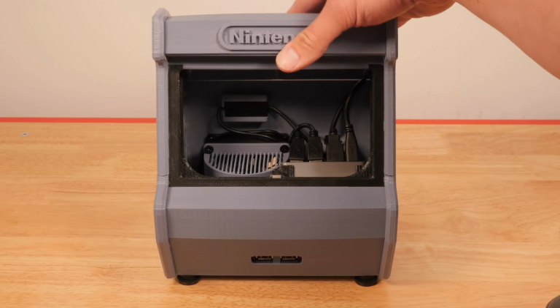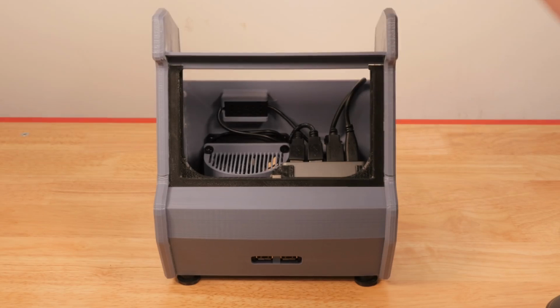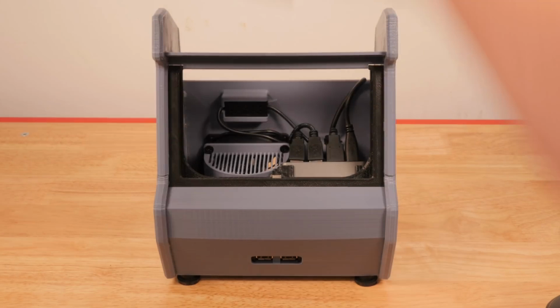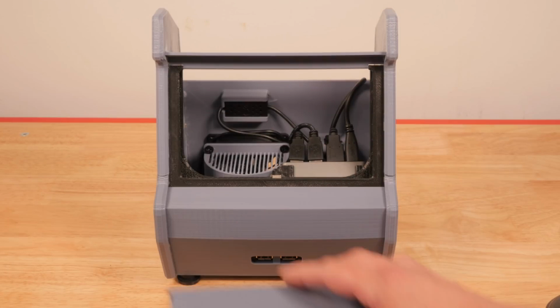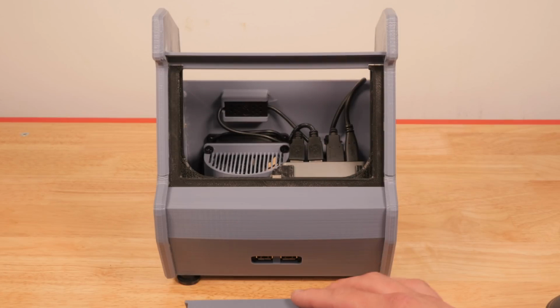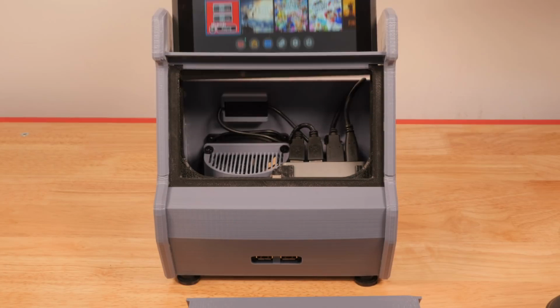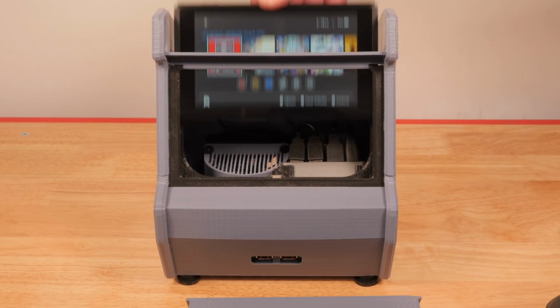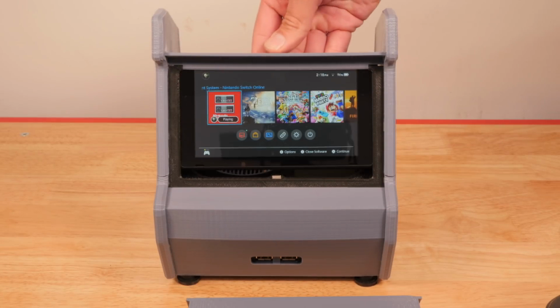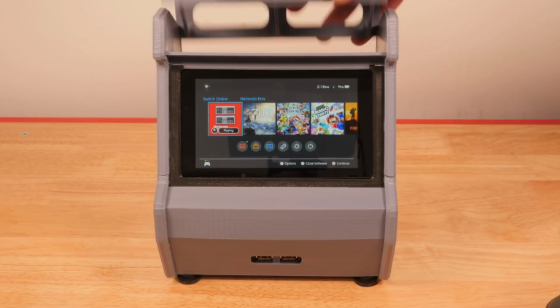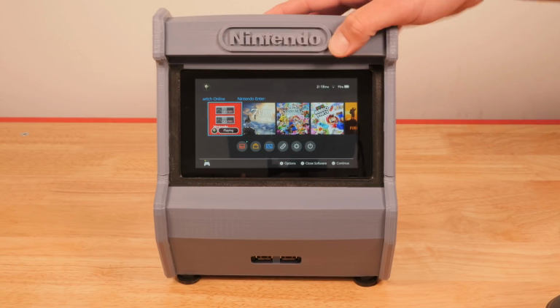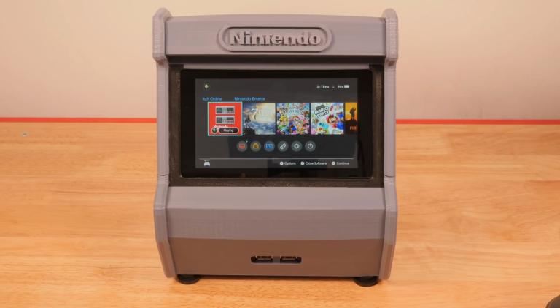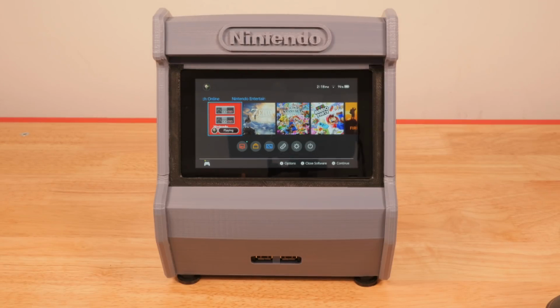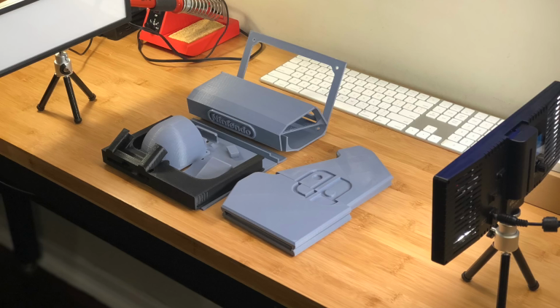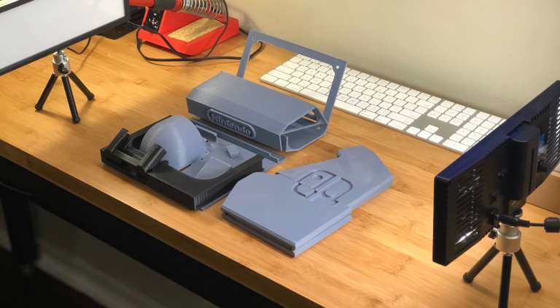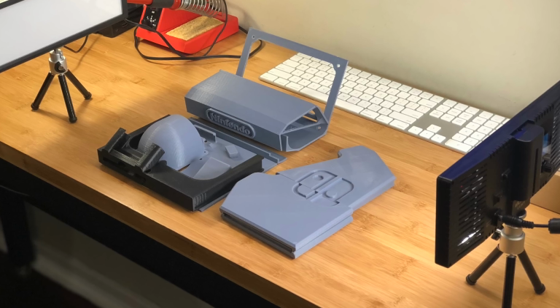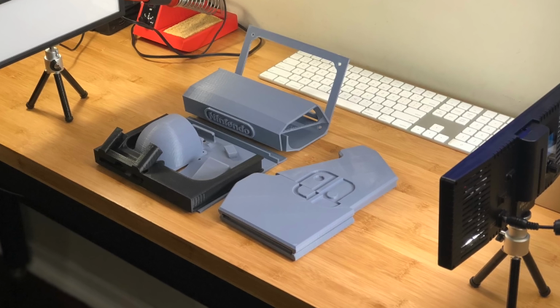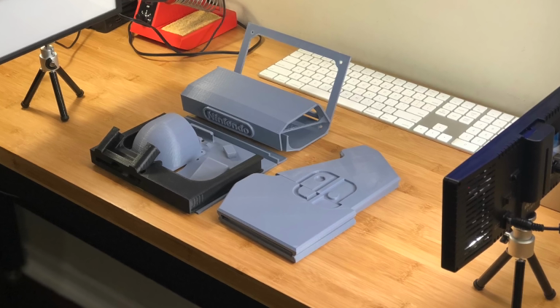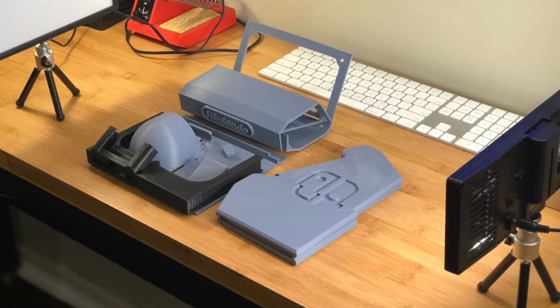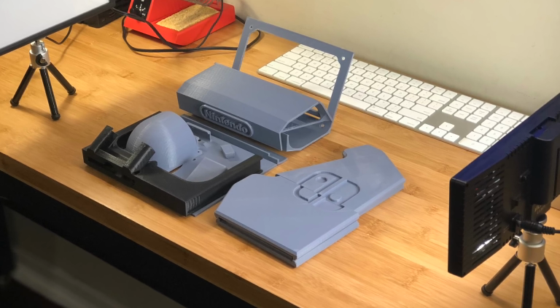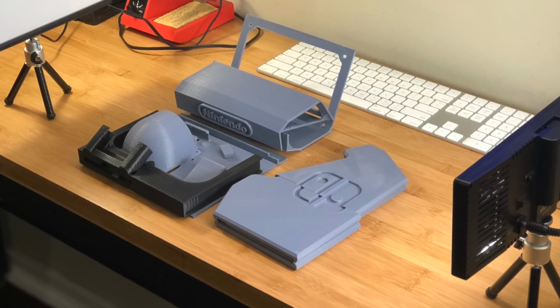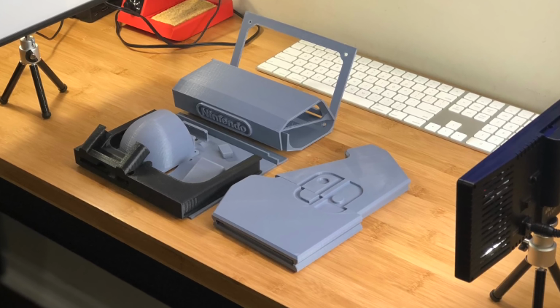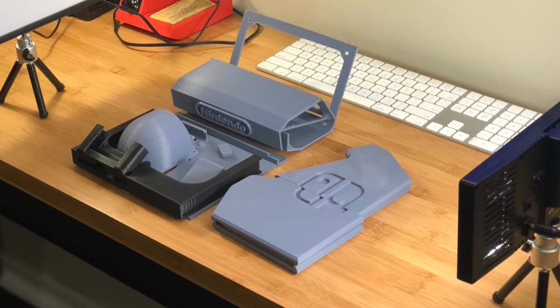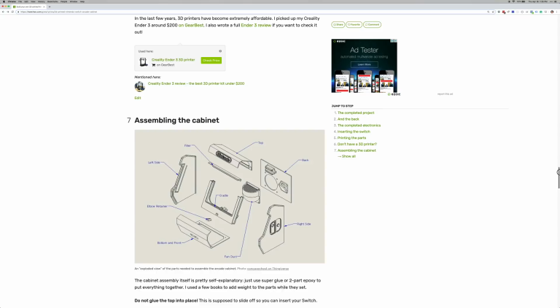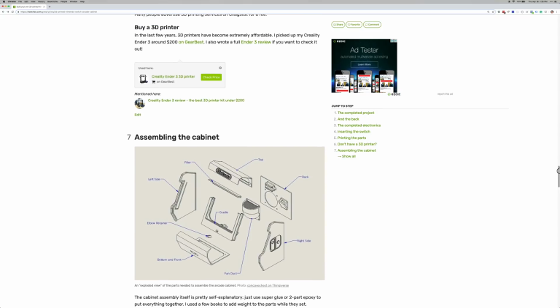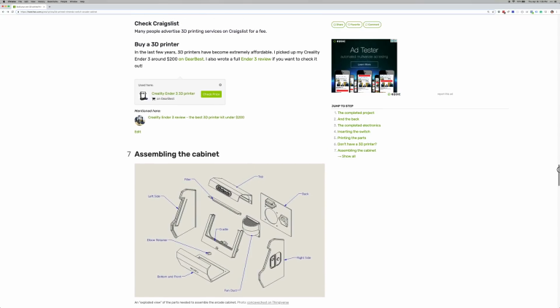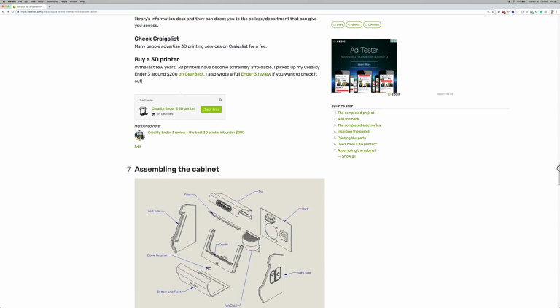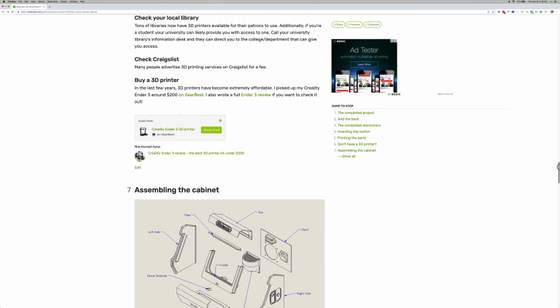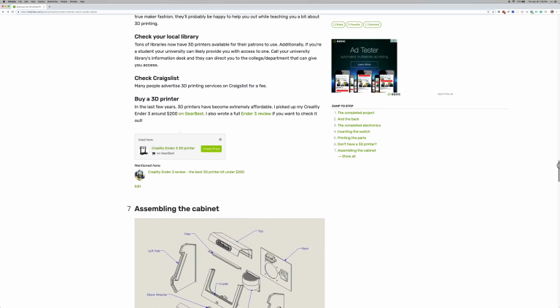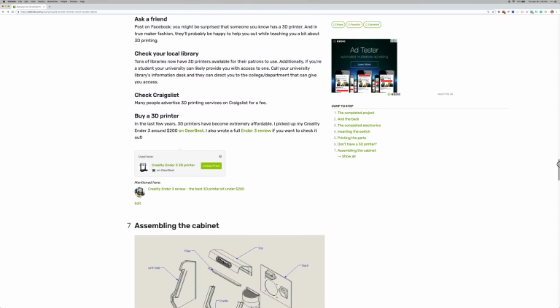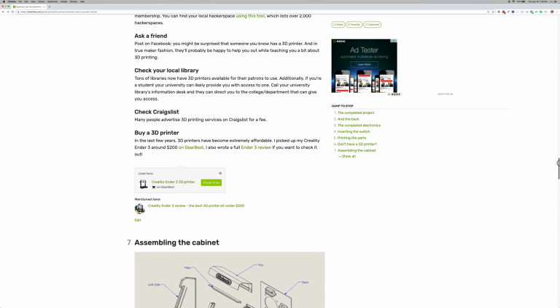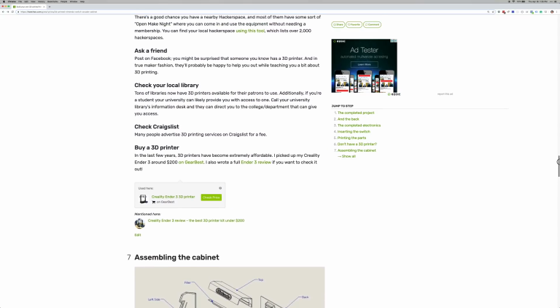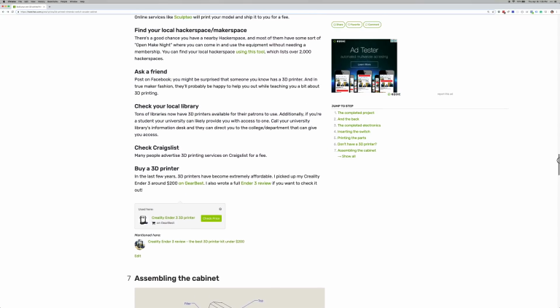In either case, just remove the top of the cabinet, insert your Switch, and play. Now if you don't have a 3D printer, there are still a bunch of other ways to get your model printed. Check out the full guide in the video description for a detailed list of these options.